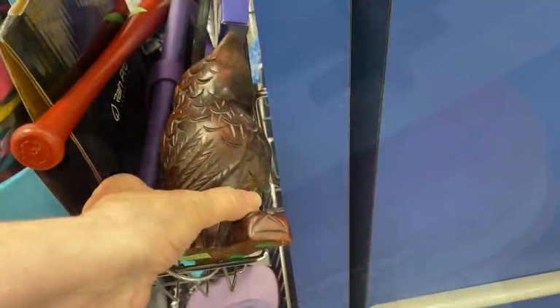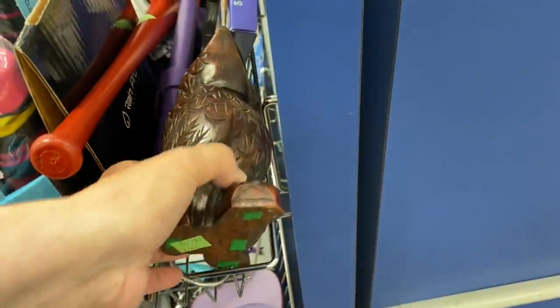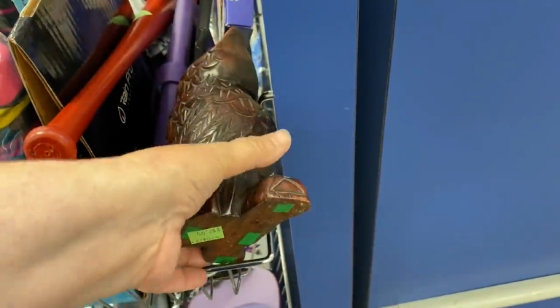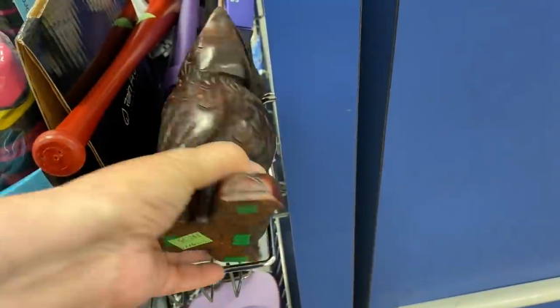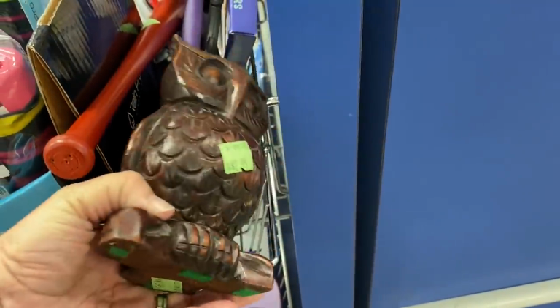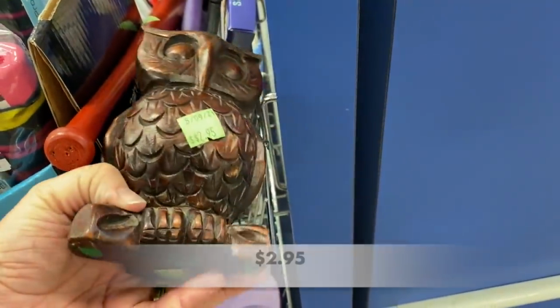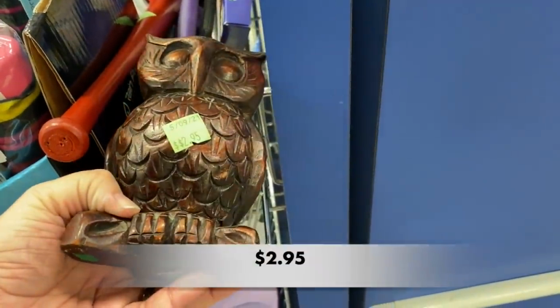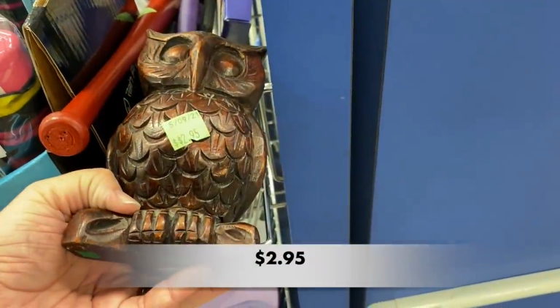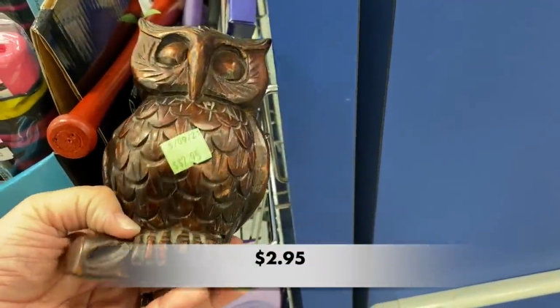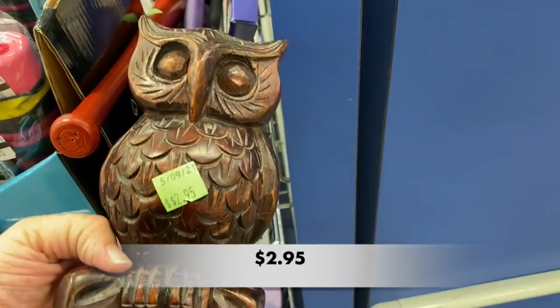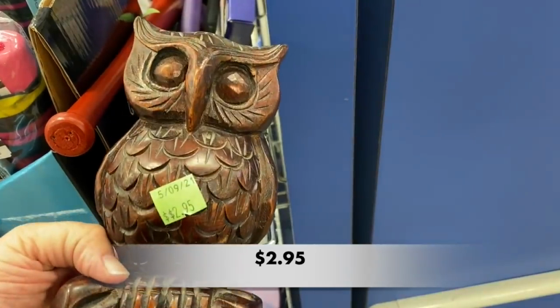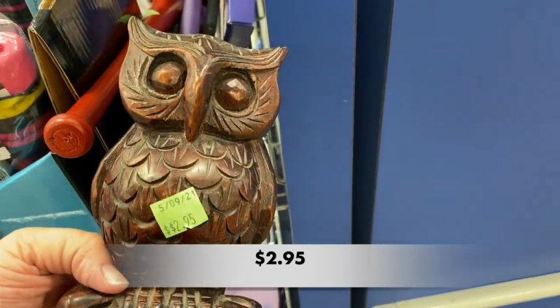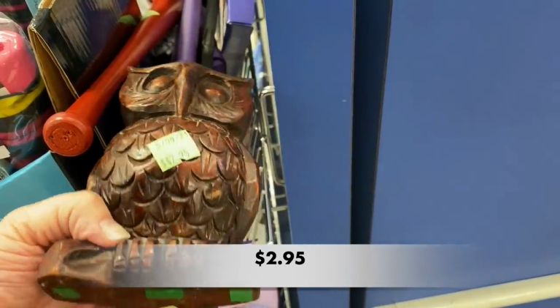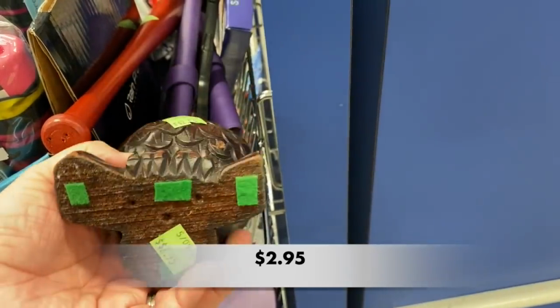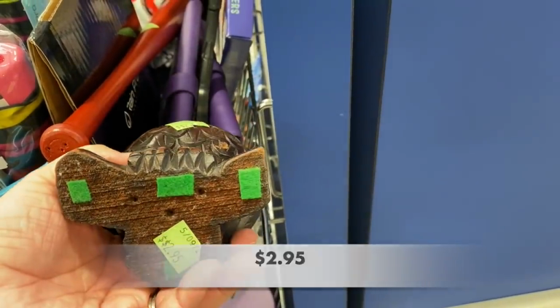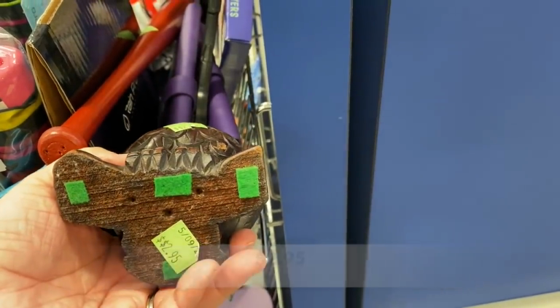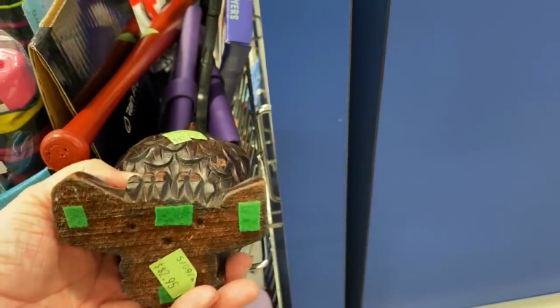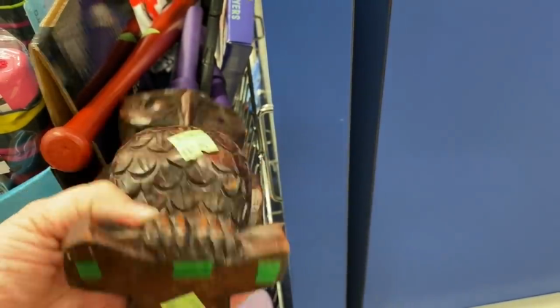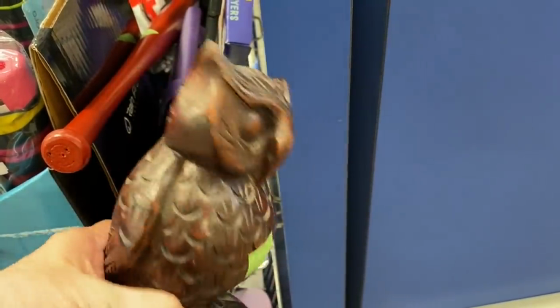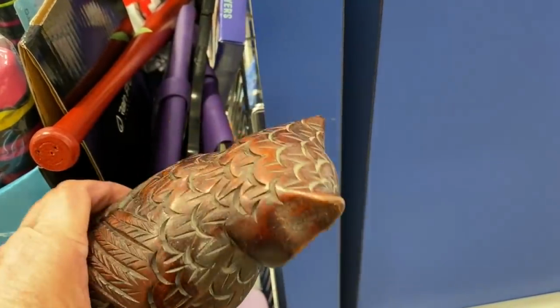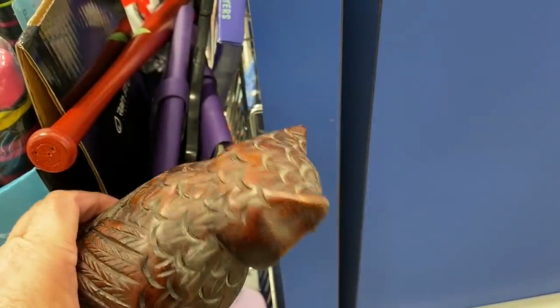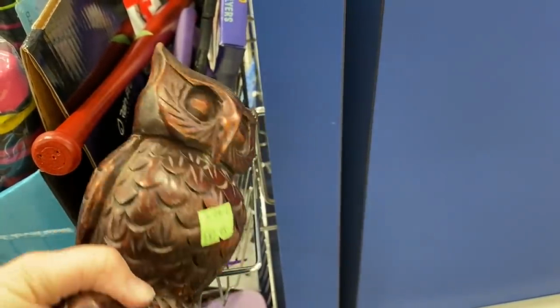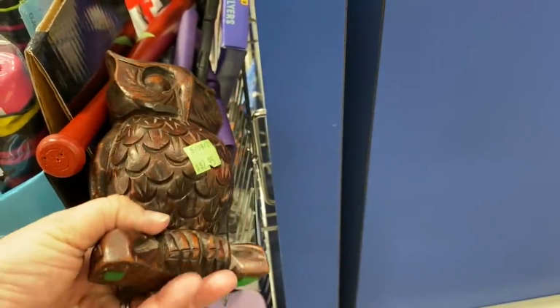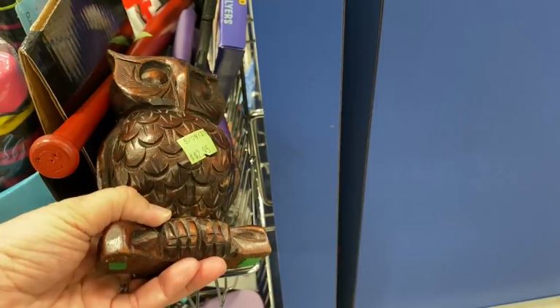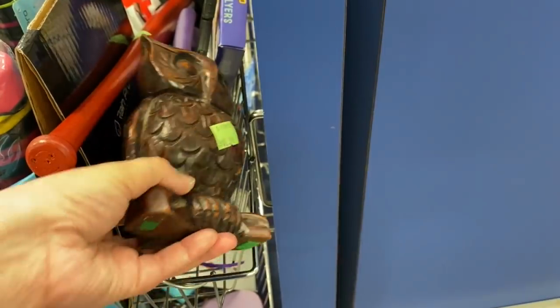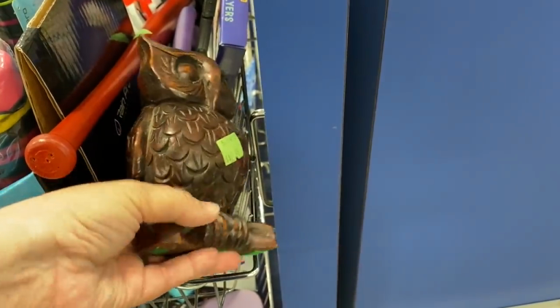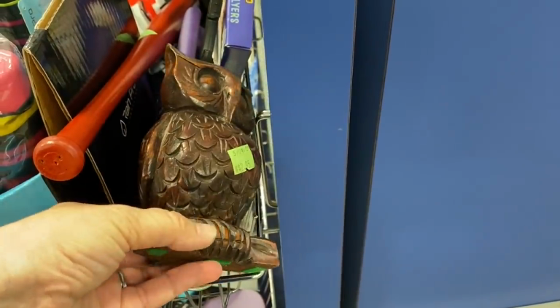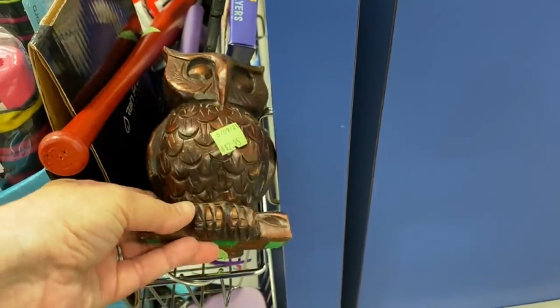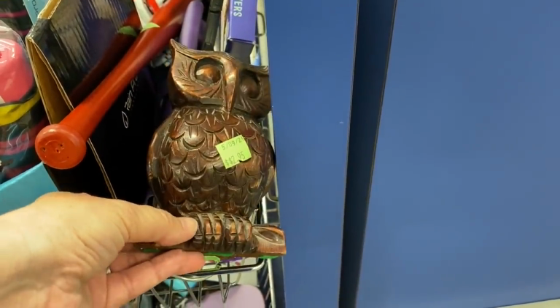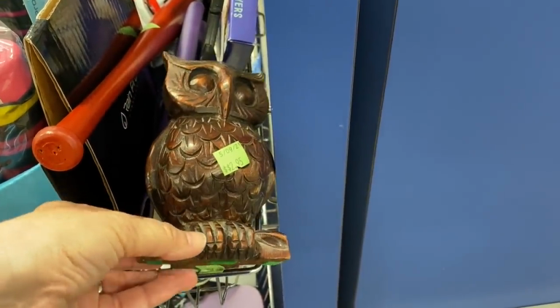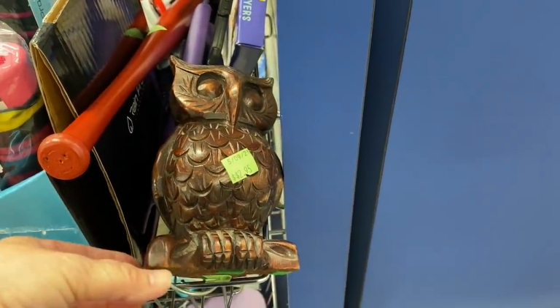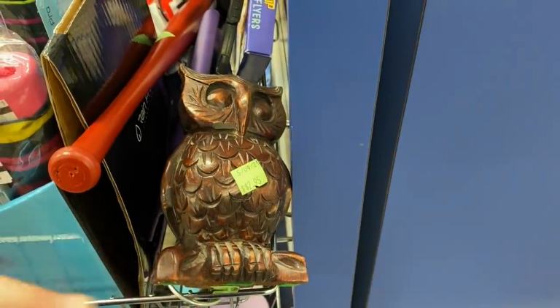On my way to the checkout, I spotted this wooden hand-carved owl. It had beautiful details and would be perfect for any owl lover's collection.